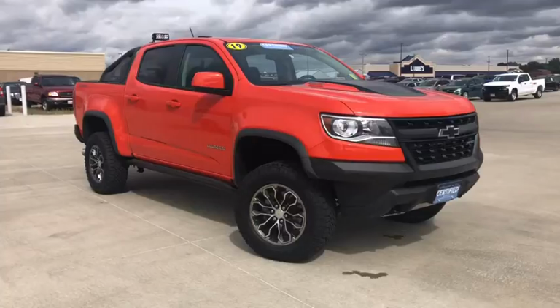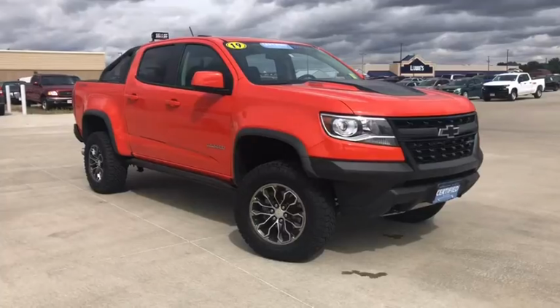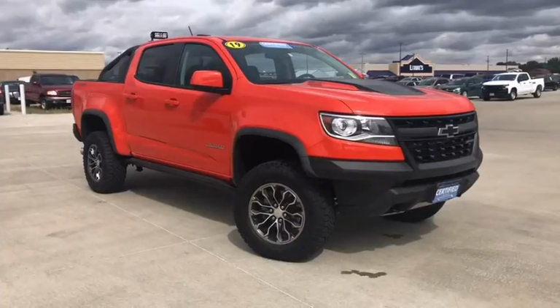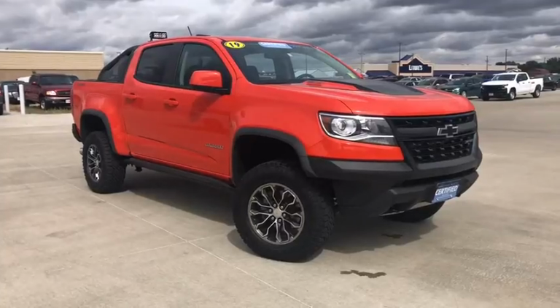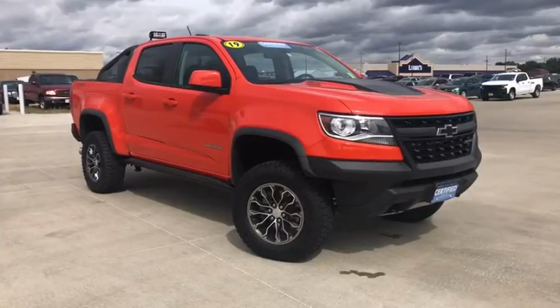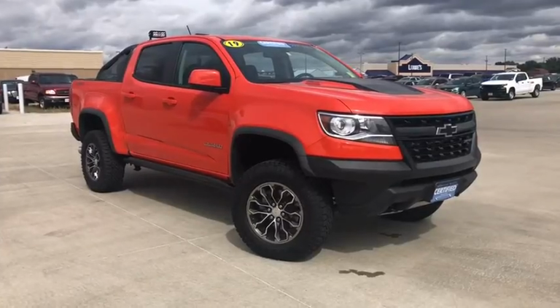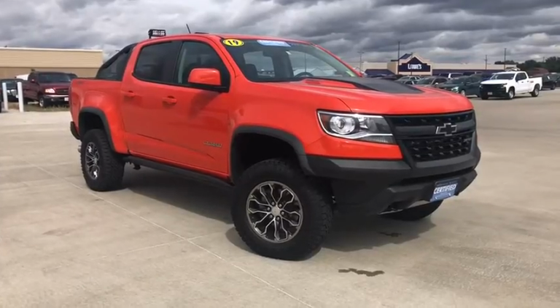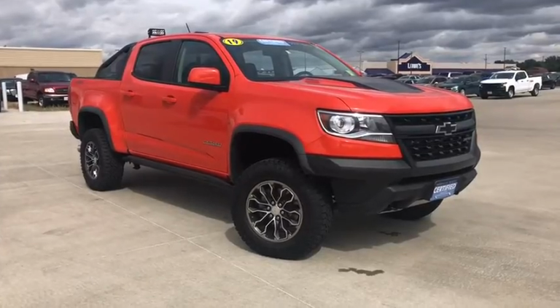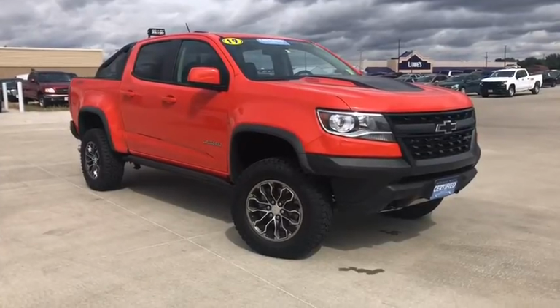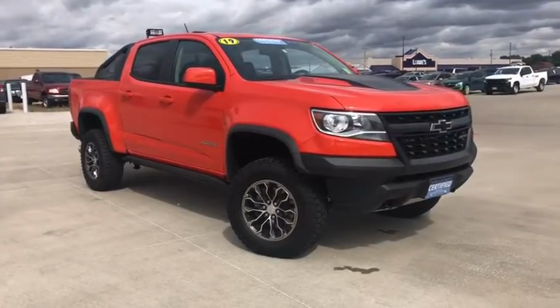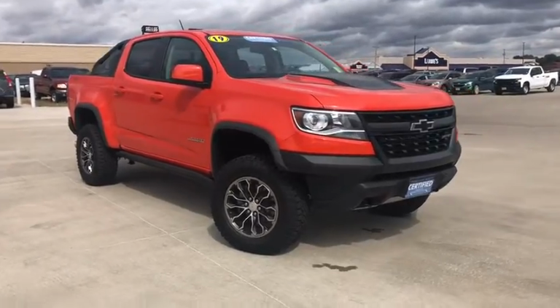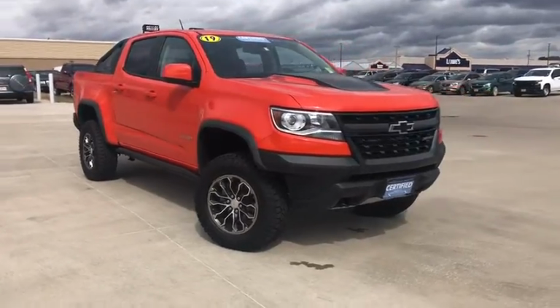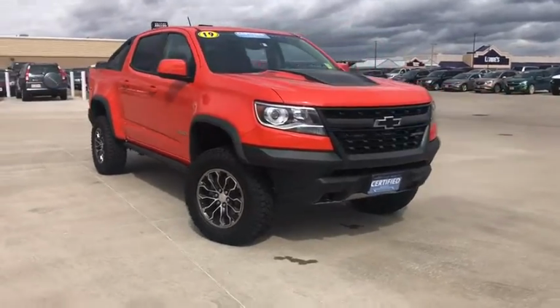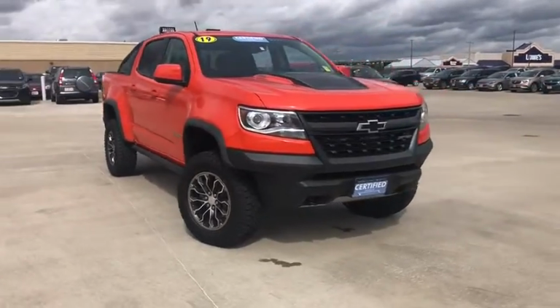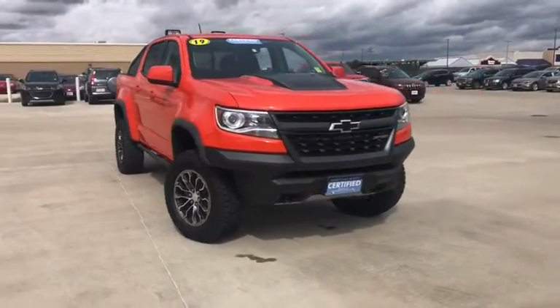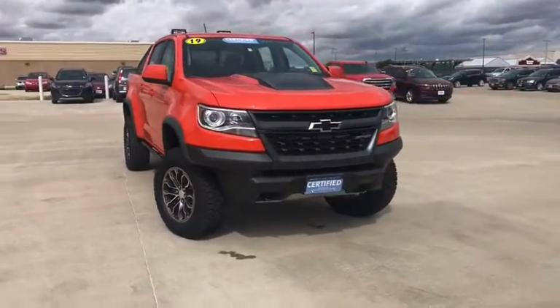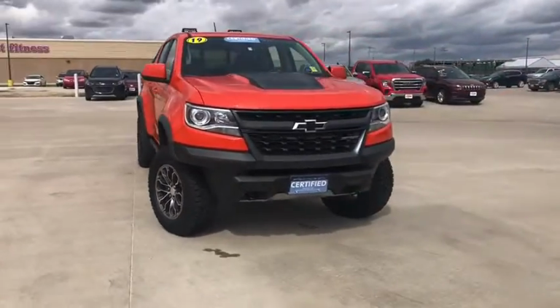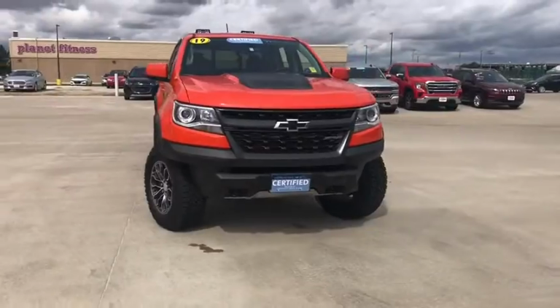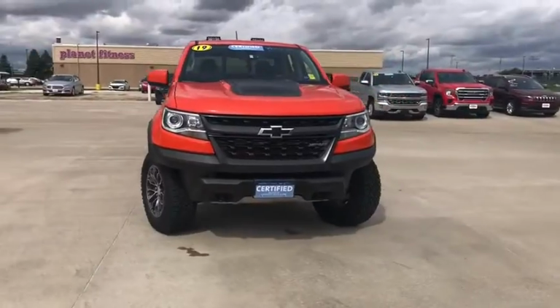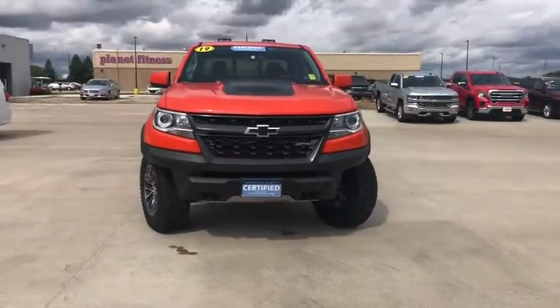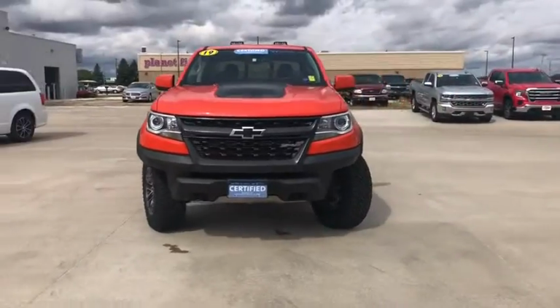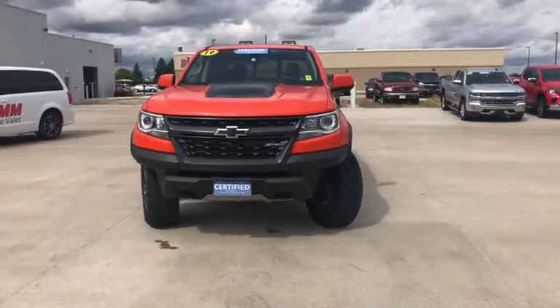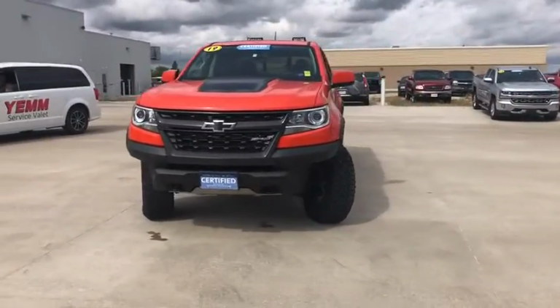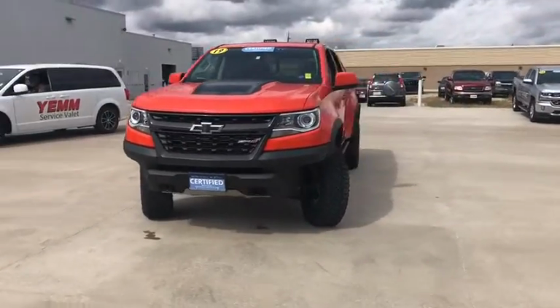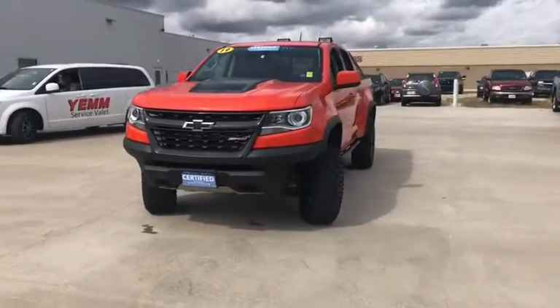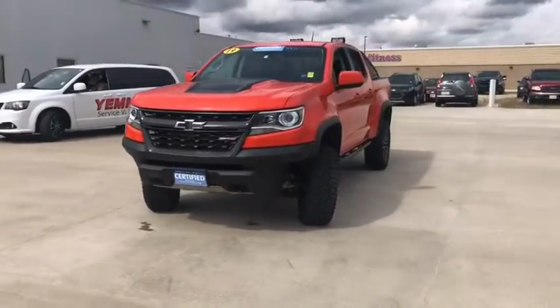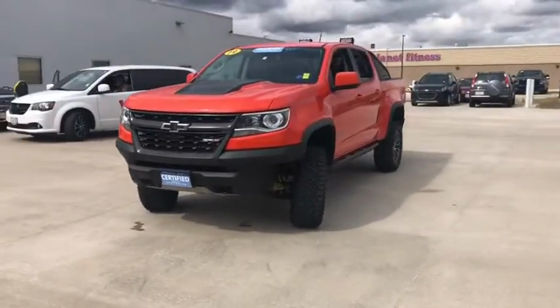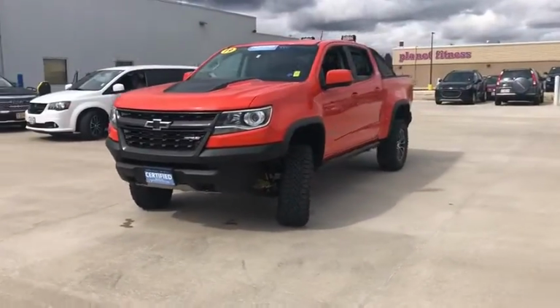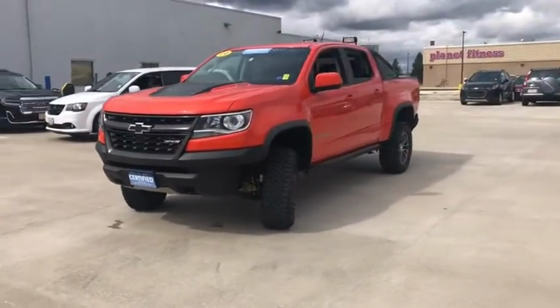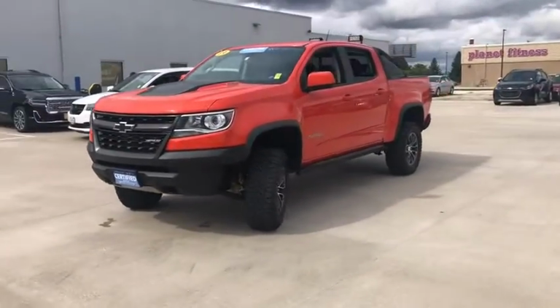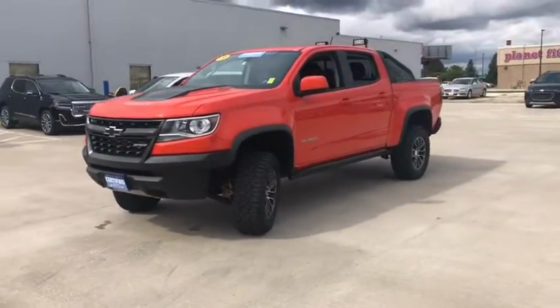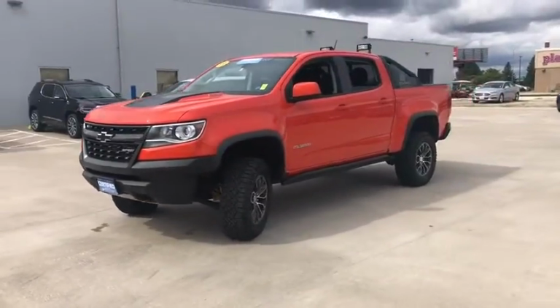Take a ride in a 2019 Chevrolet Colorado. Great hauling capability, powerful, rugged, and a great Chevy price — Colorado is it.